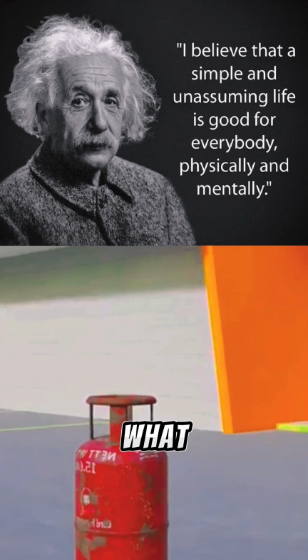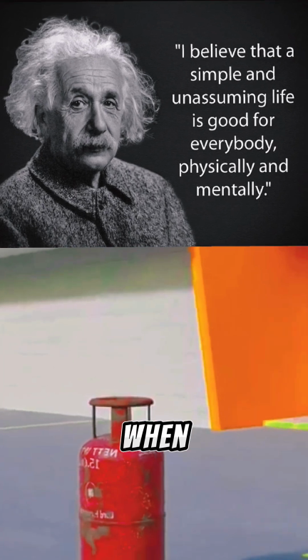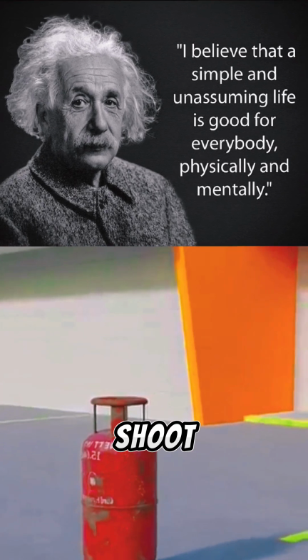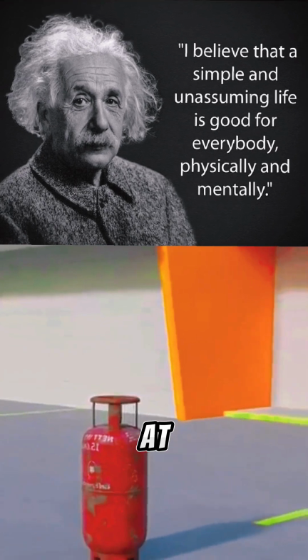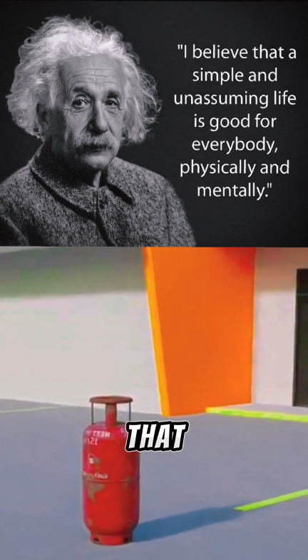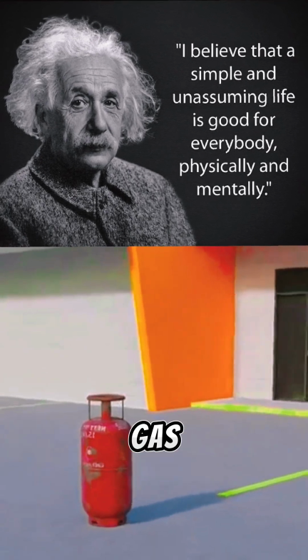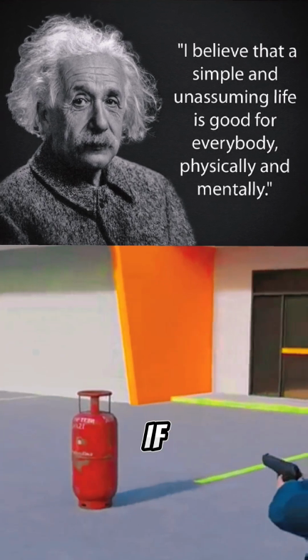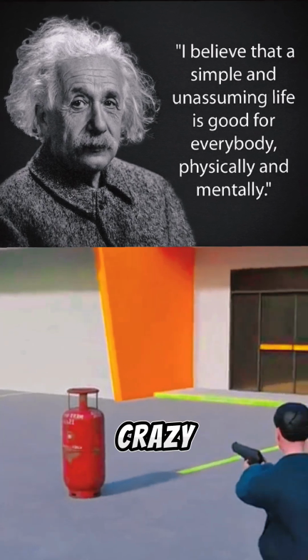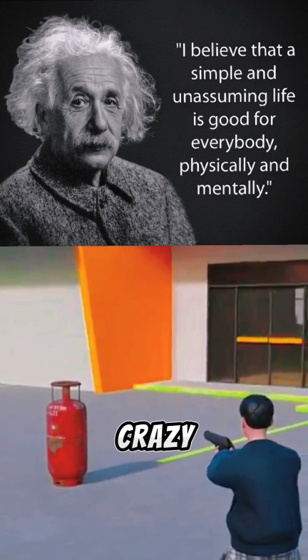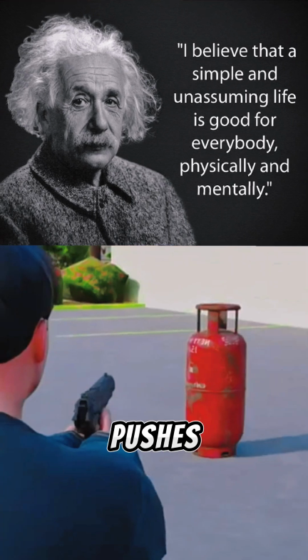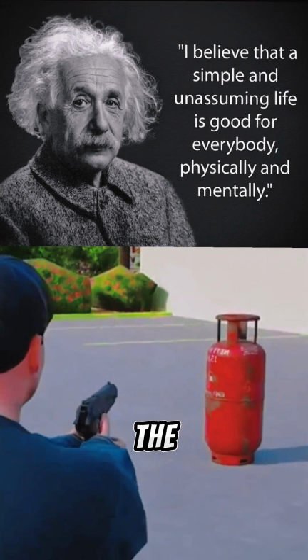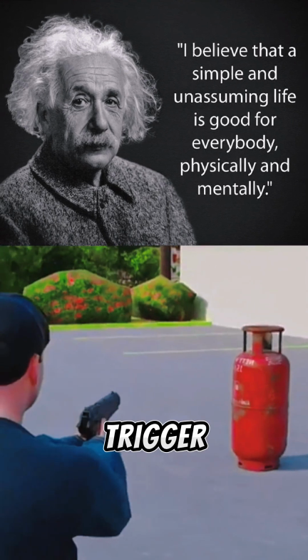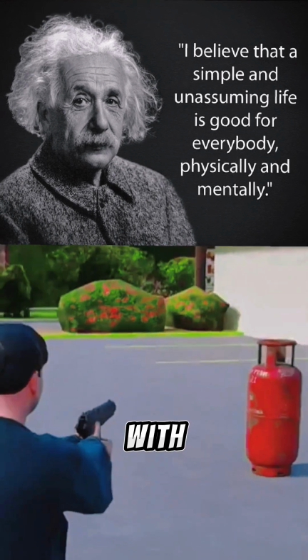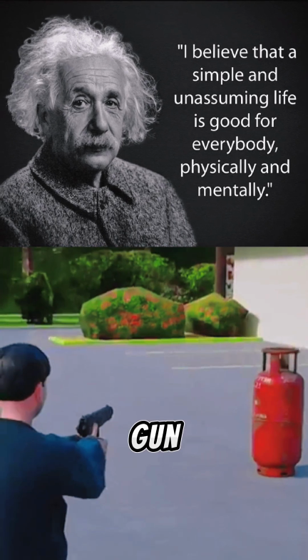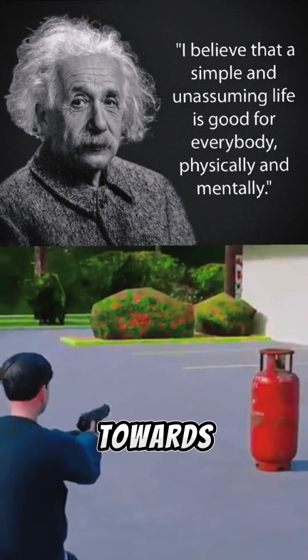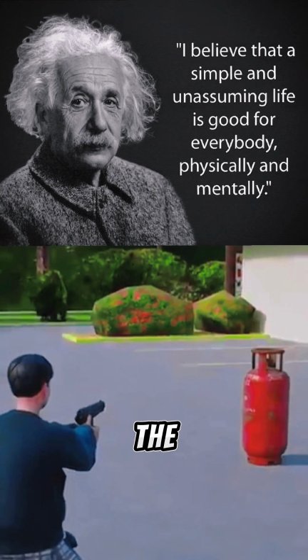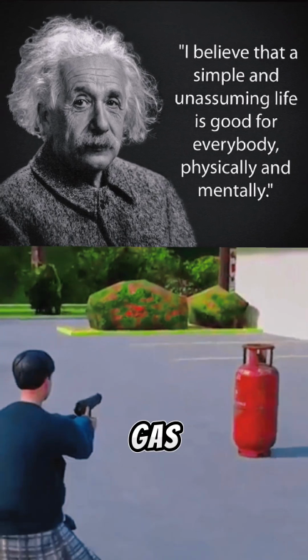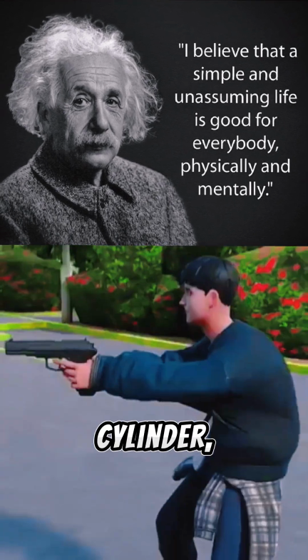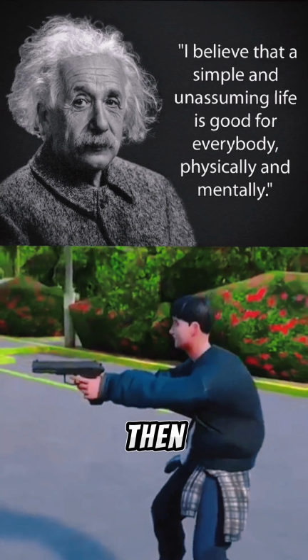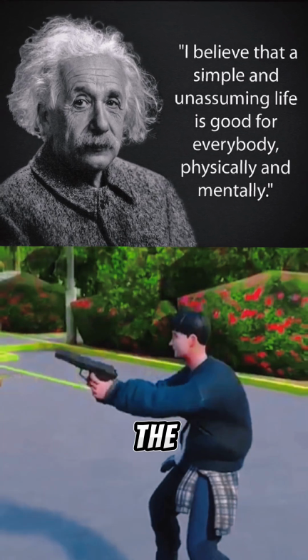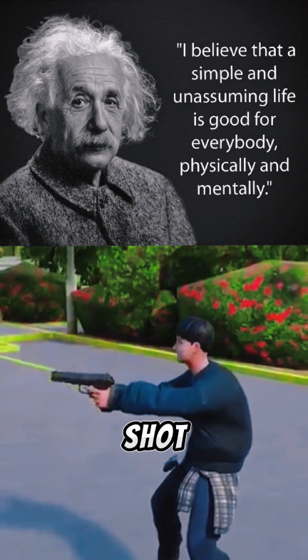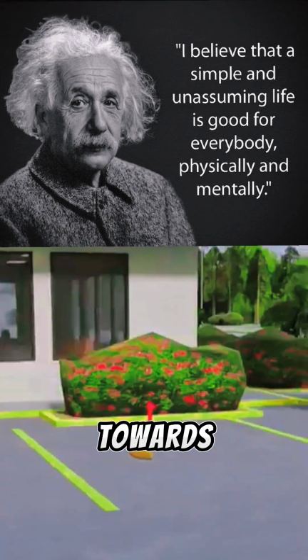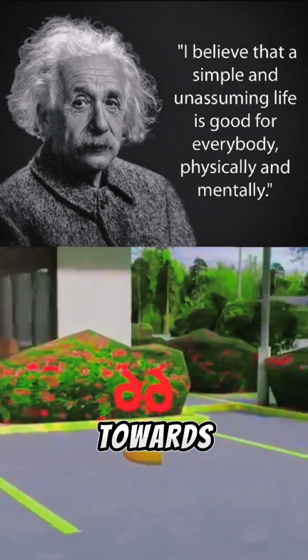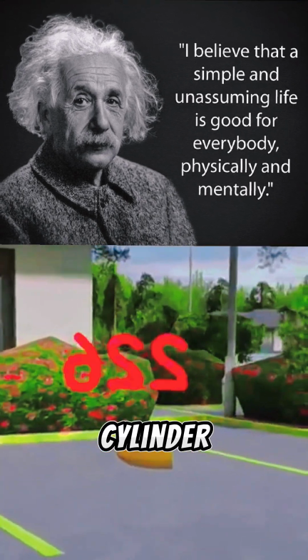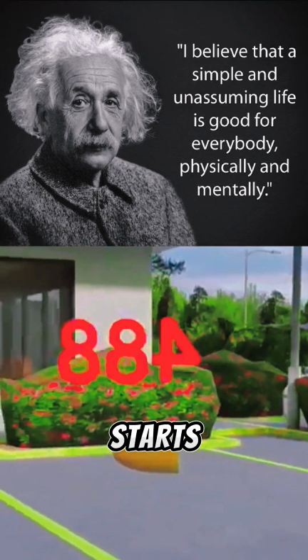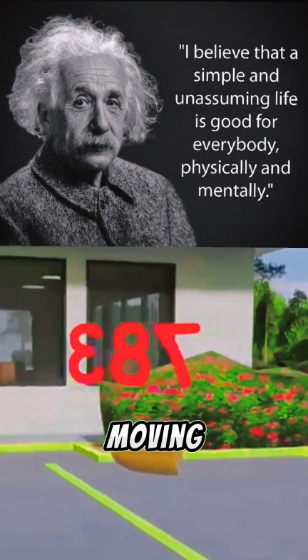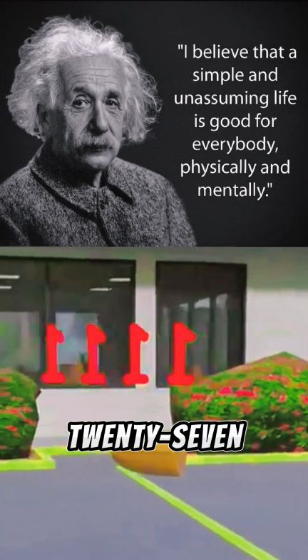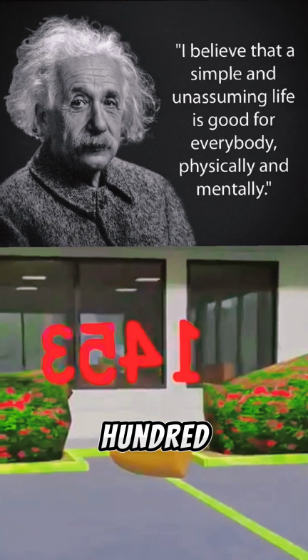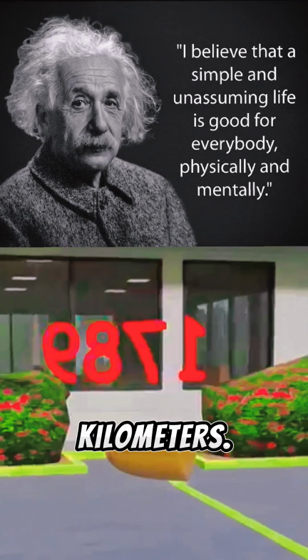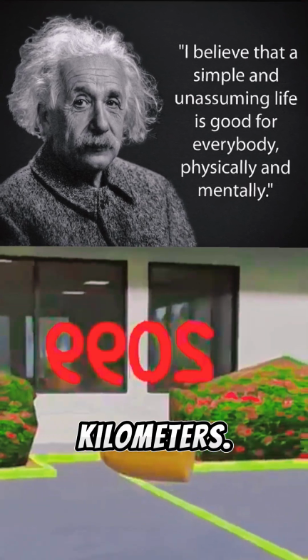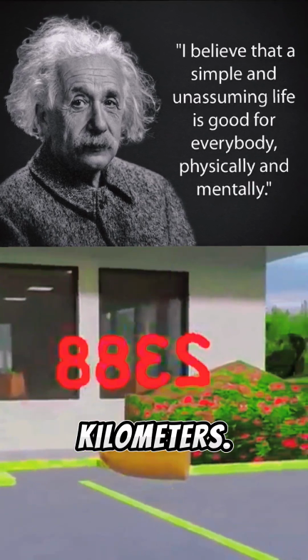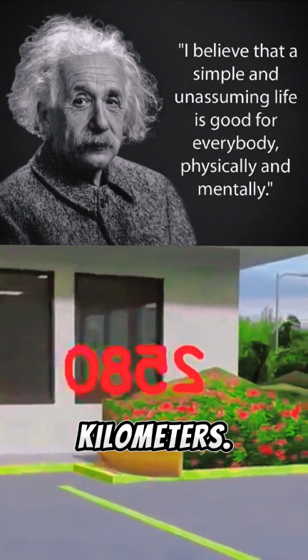But you know what happens when you shoot at that gas cylinder? If a person fires a gun towards the gas cylinder, the bullet travels towards the cylinder at 2700 kilometers per hour.